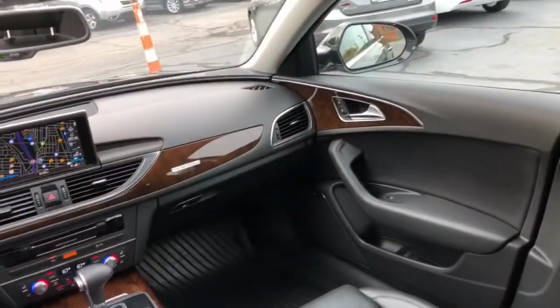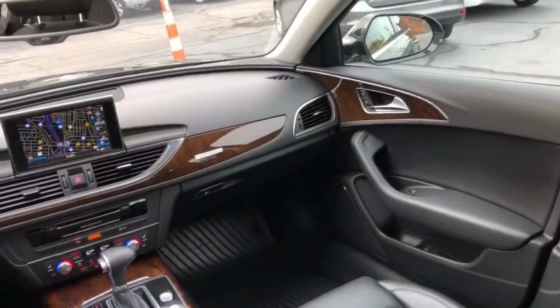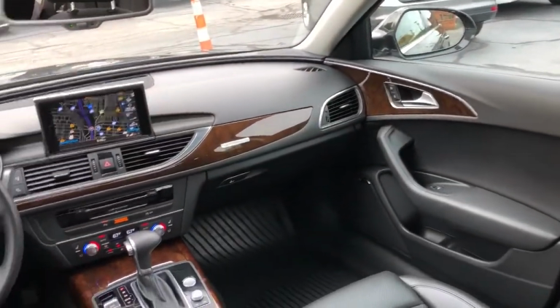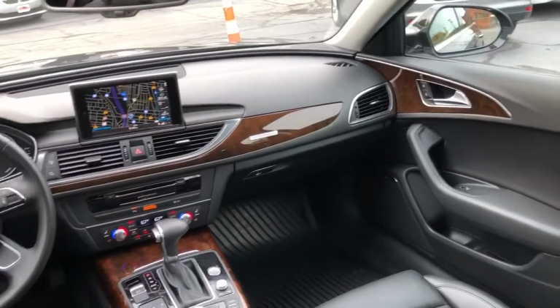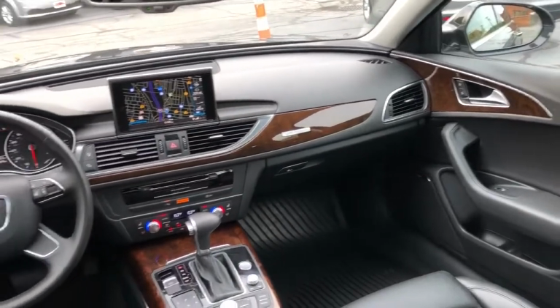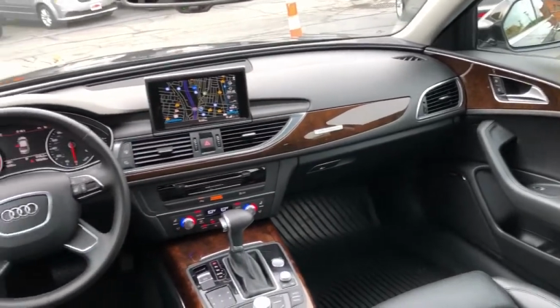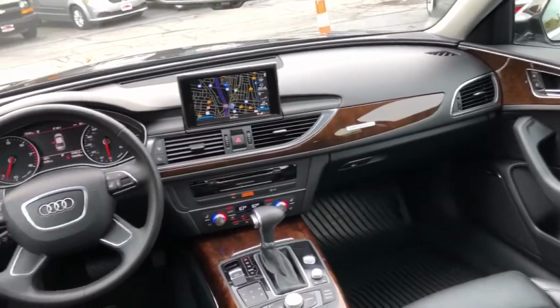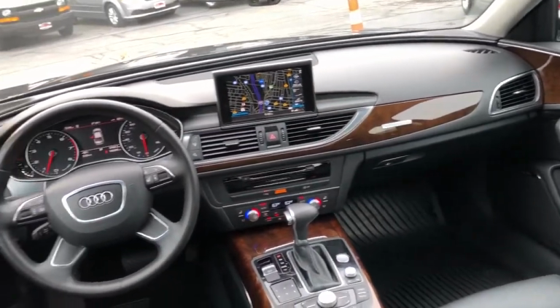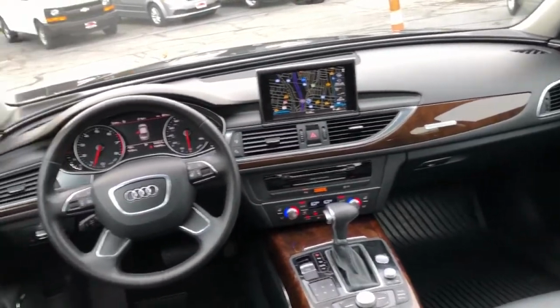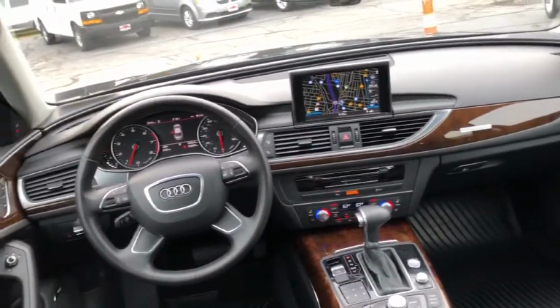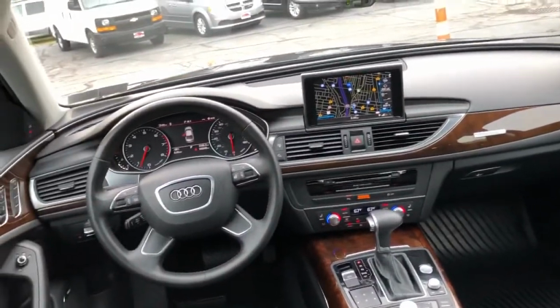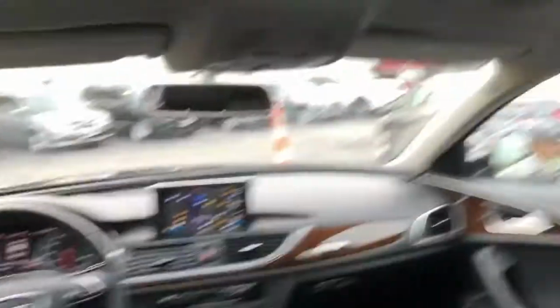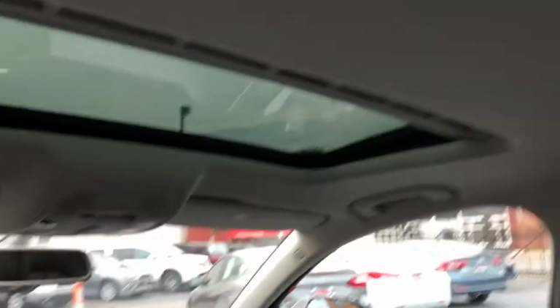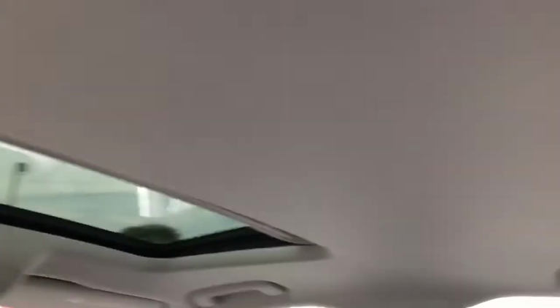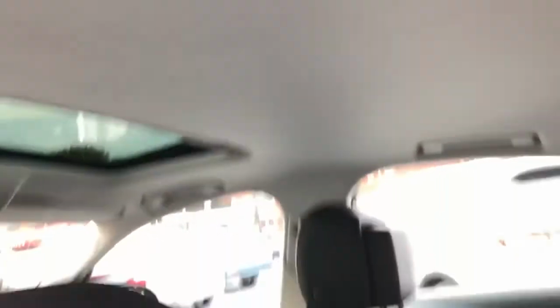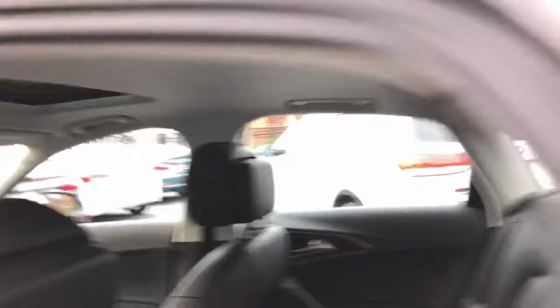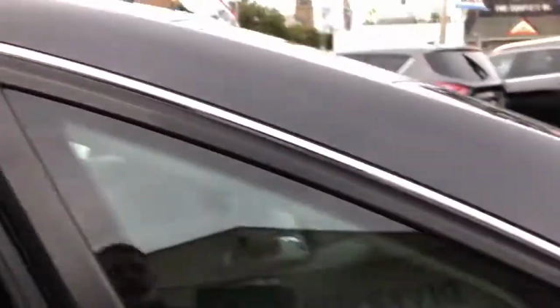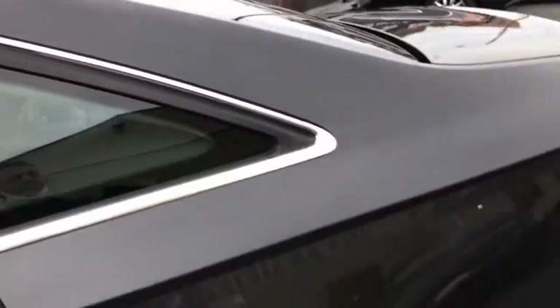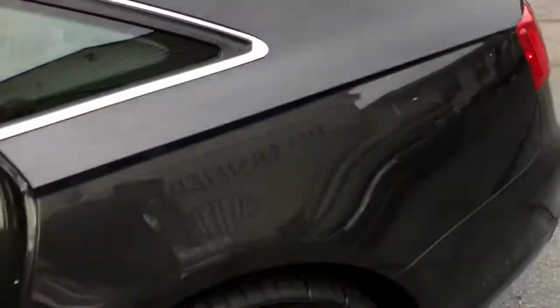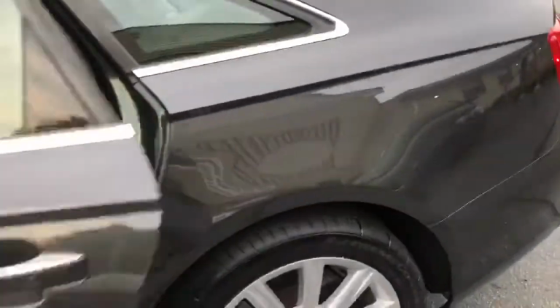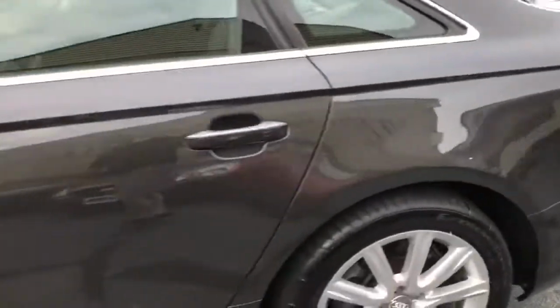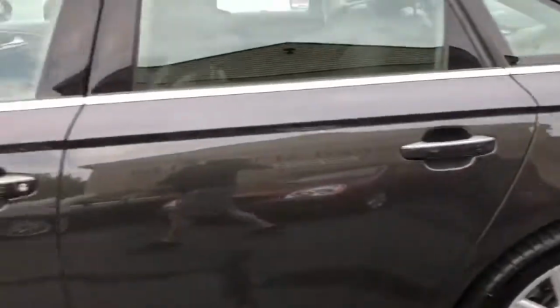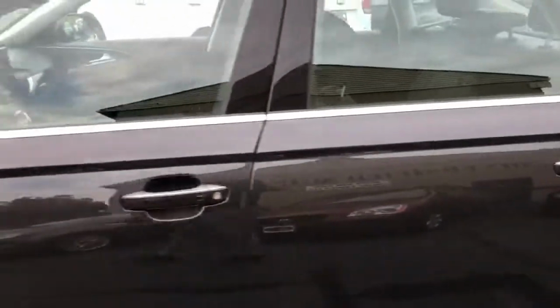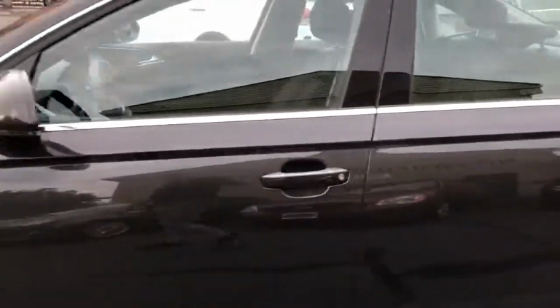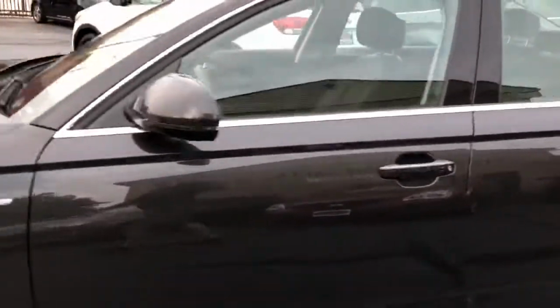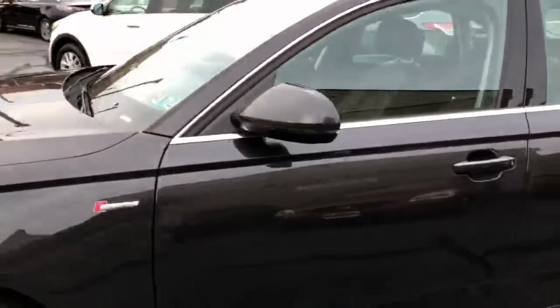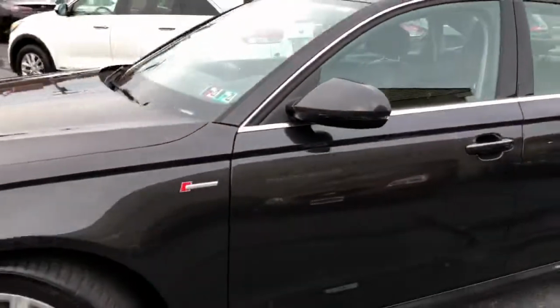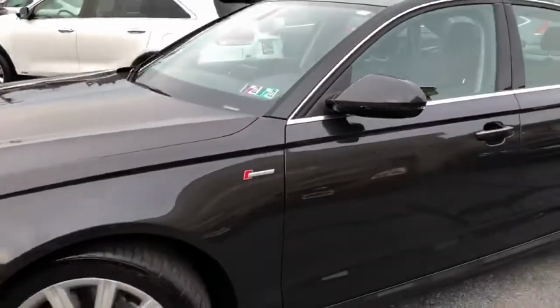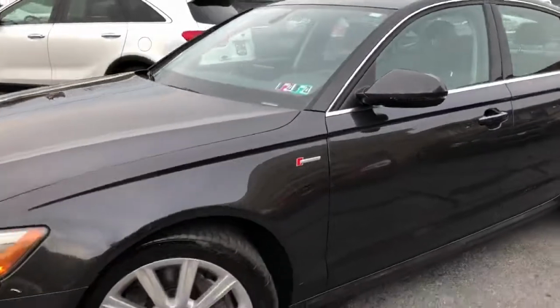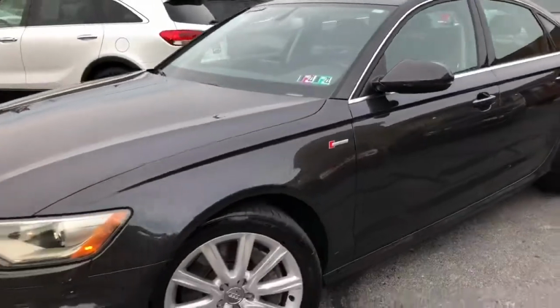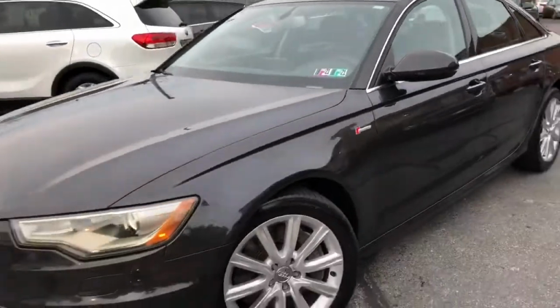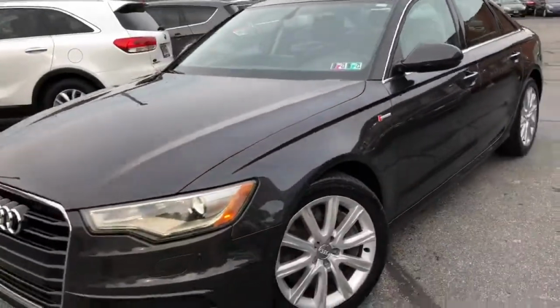Backup cam, nav — loaded, folks. Just clicked 100,000 miles, fully service safety inspected. Everything in this car is like brand spanking new.